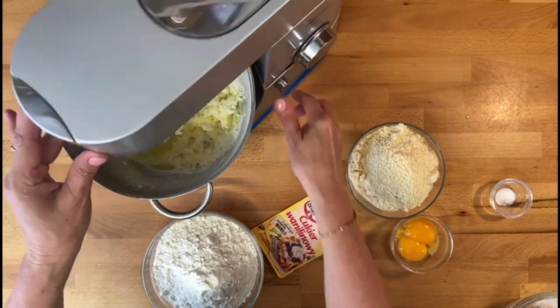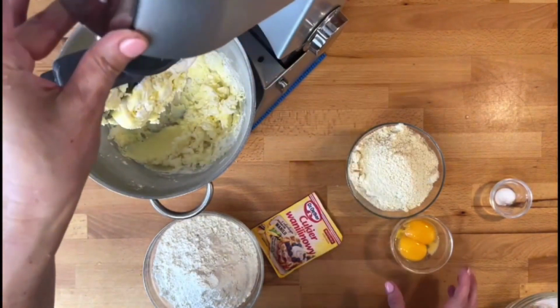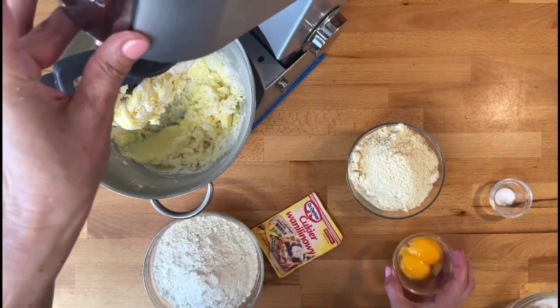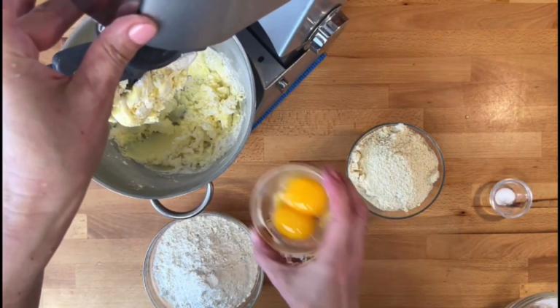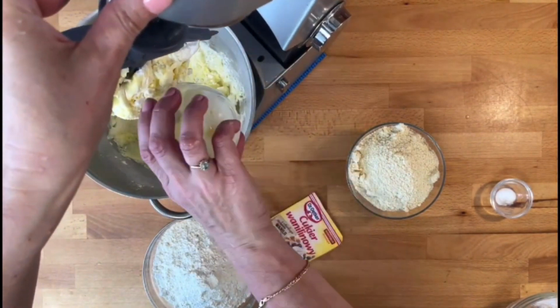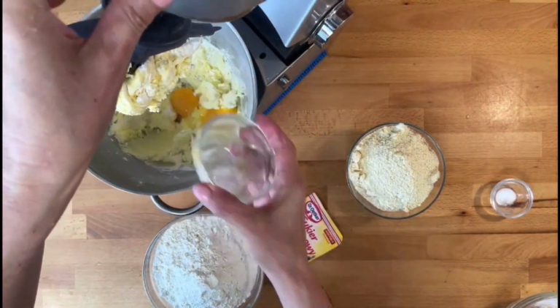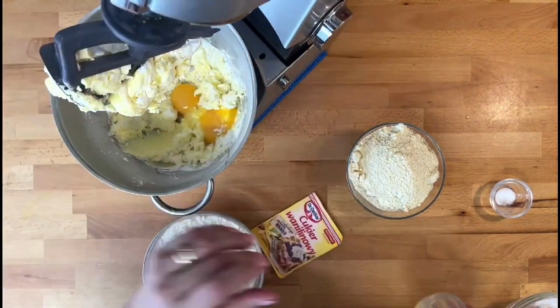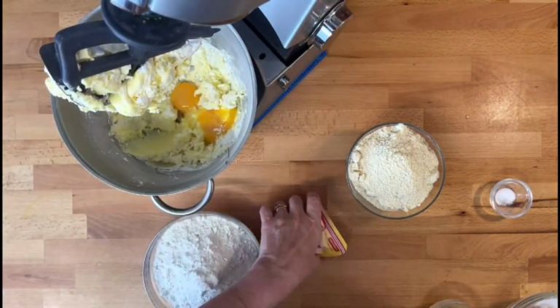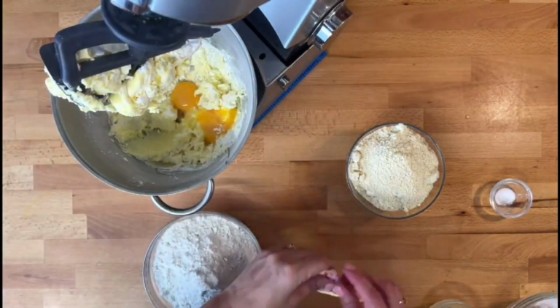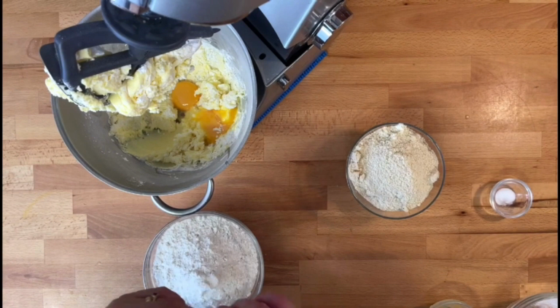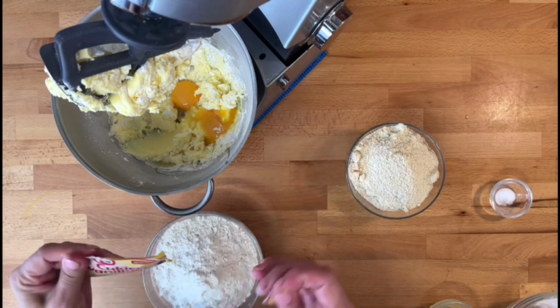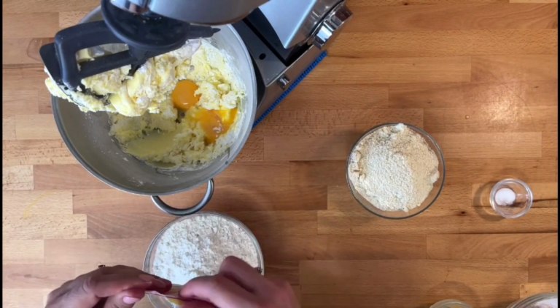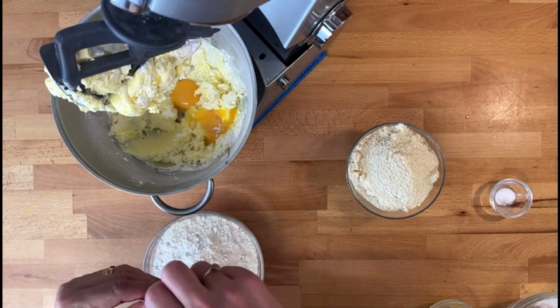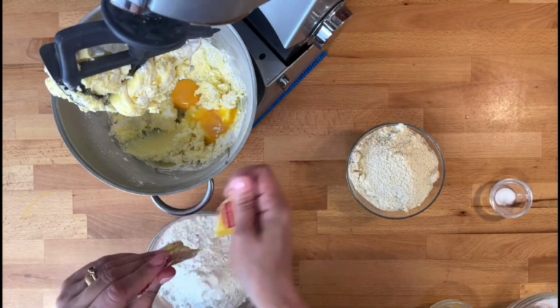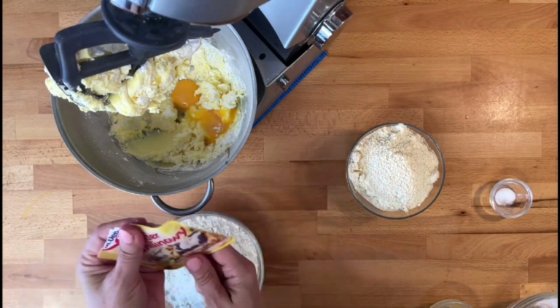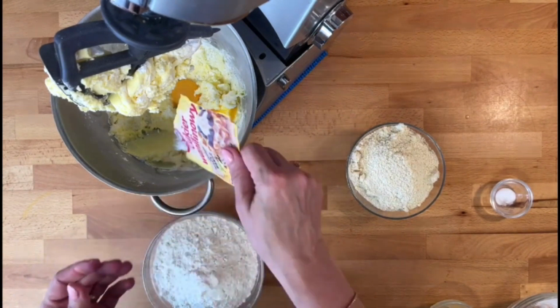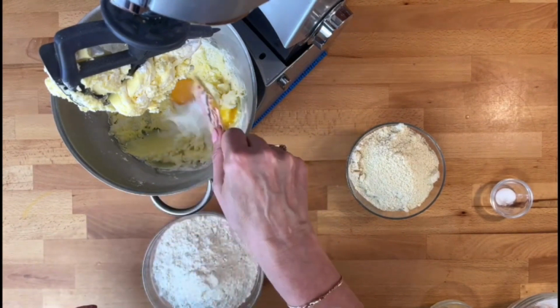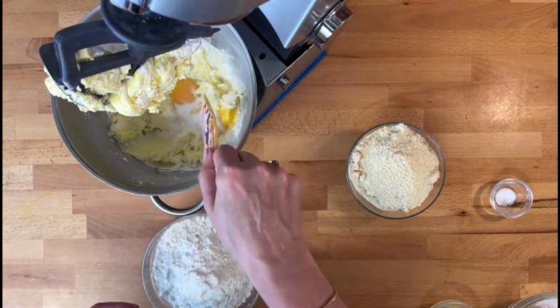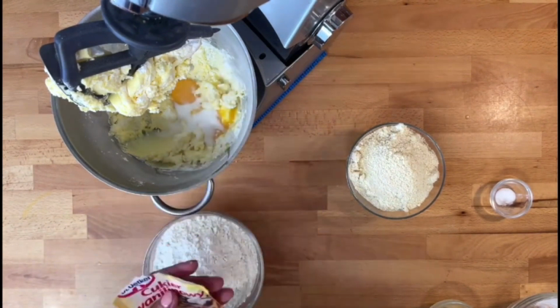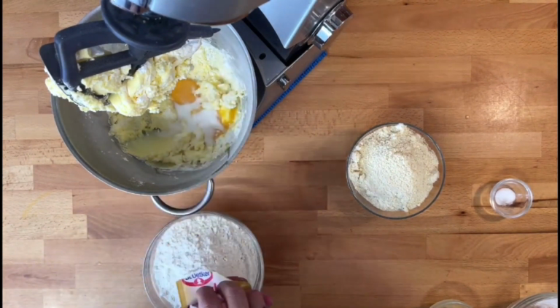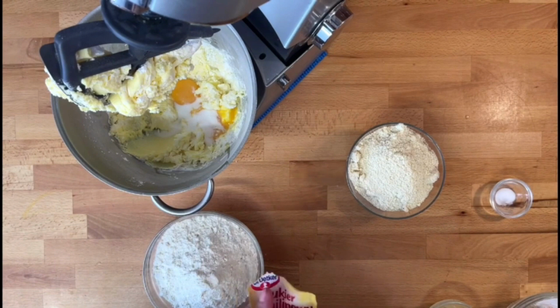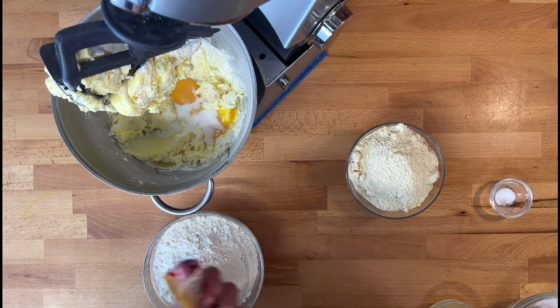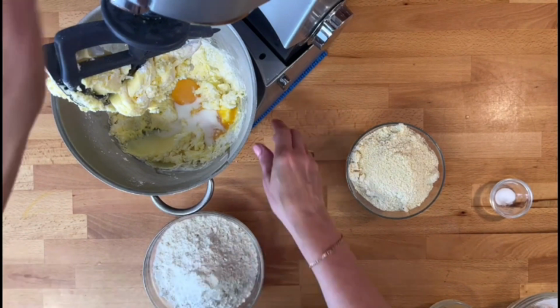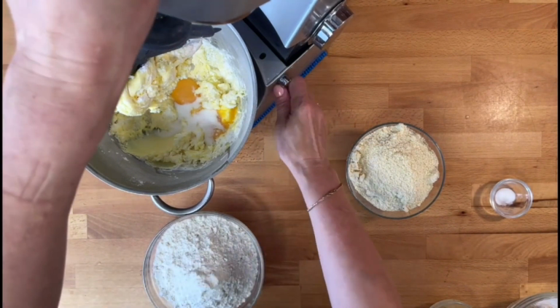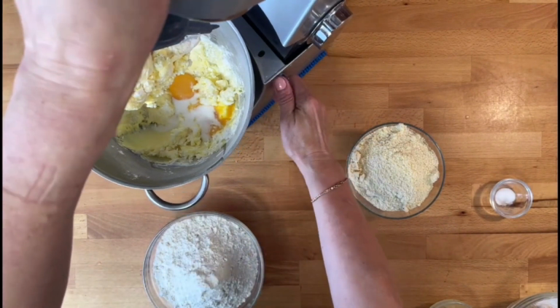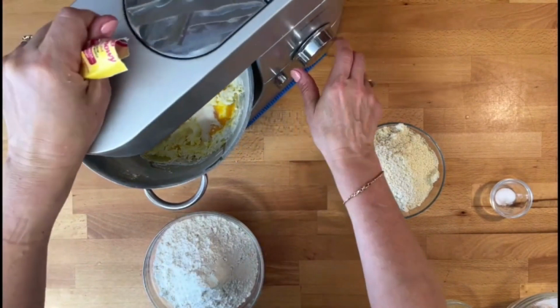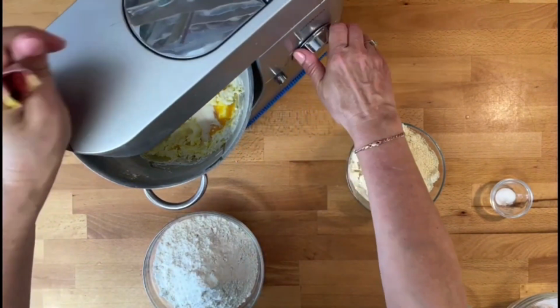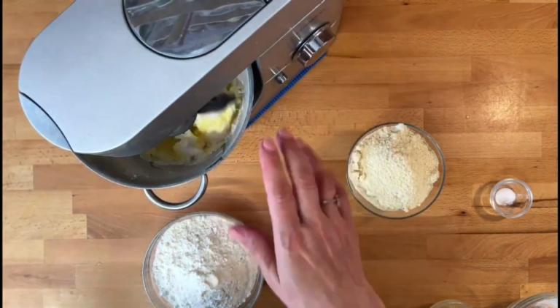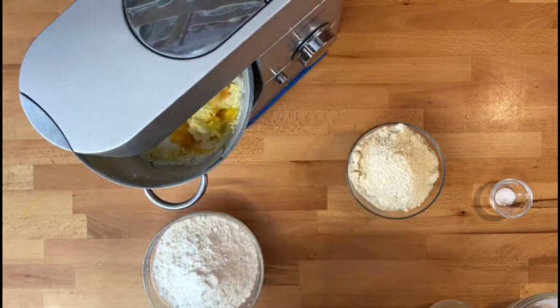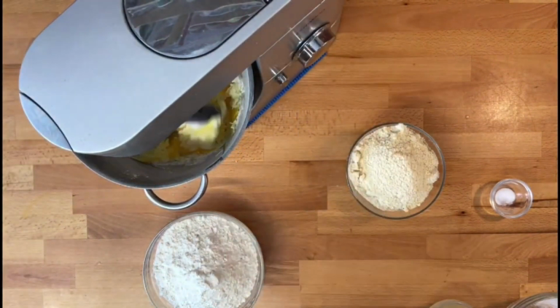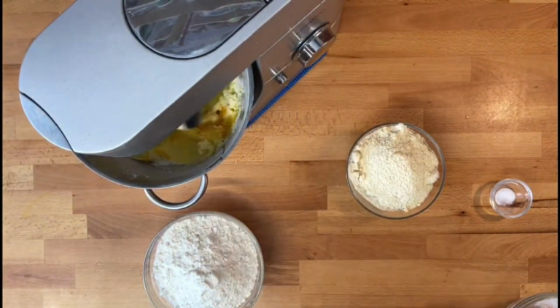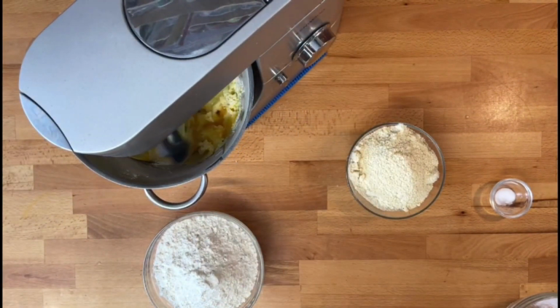I'm going to add my eggs — egg yolks in fact, just the egg yolks — and some vanilla sugar. Then just leave it to beat for another three or four minutes.